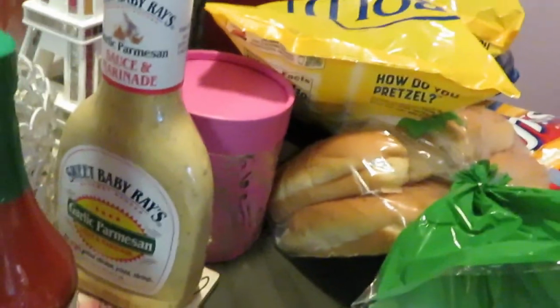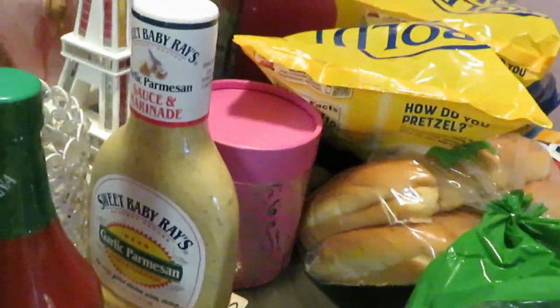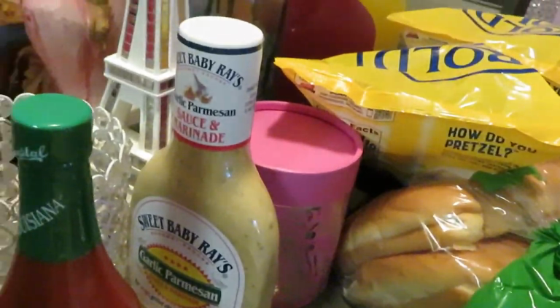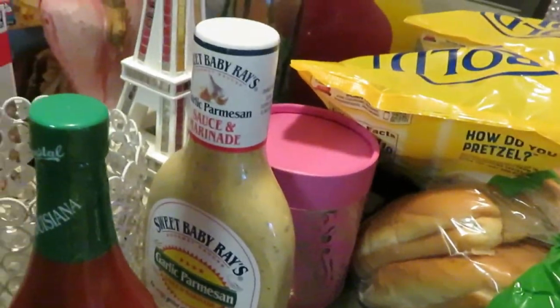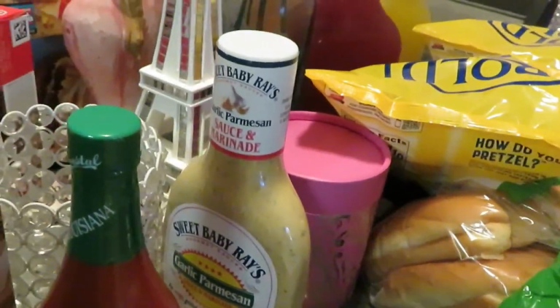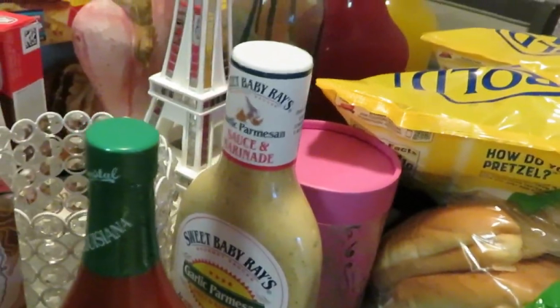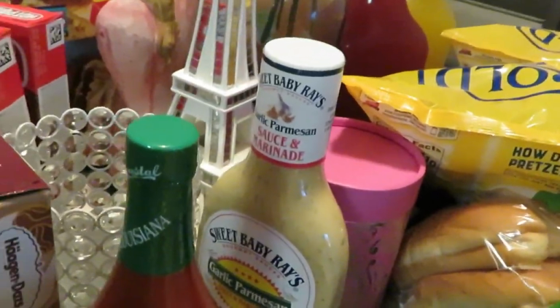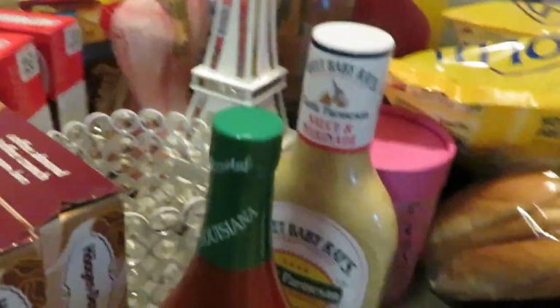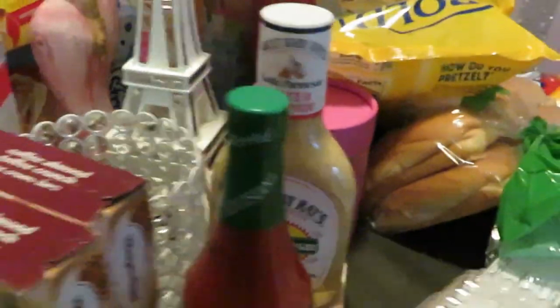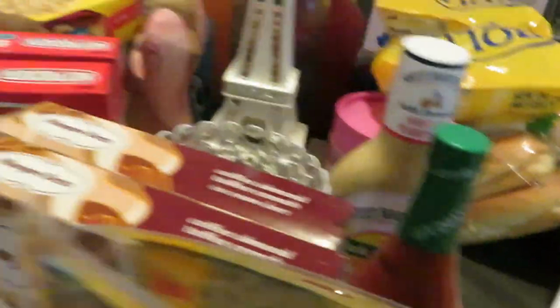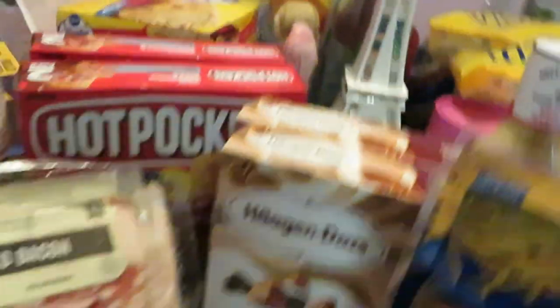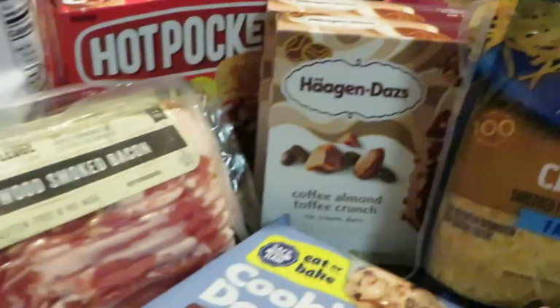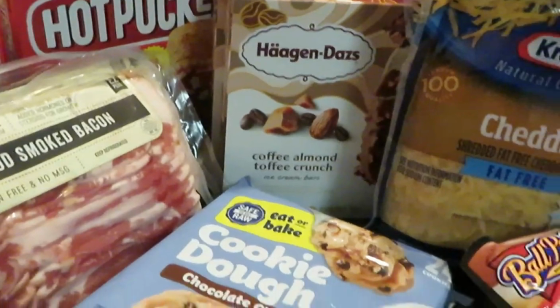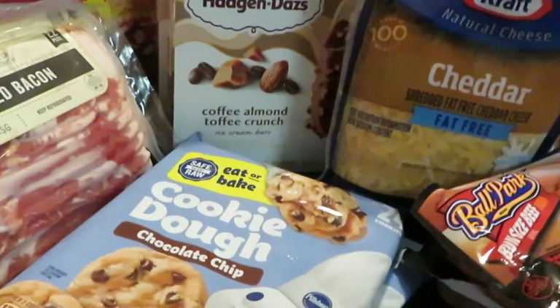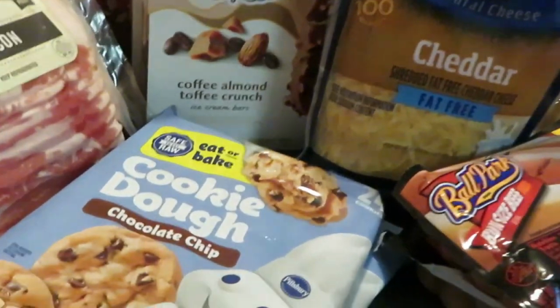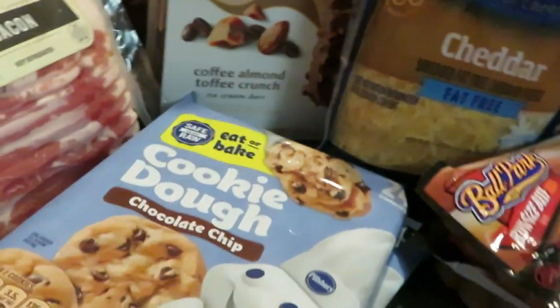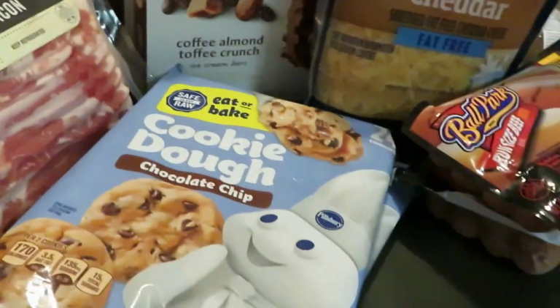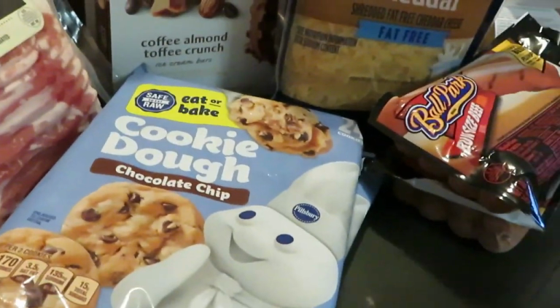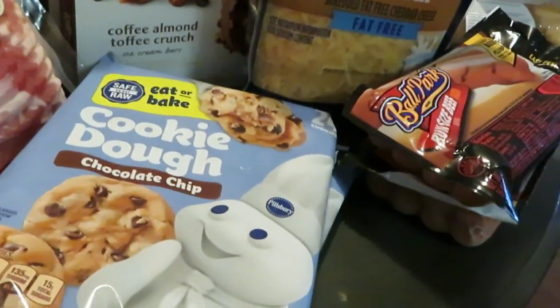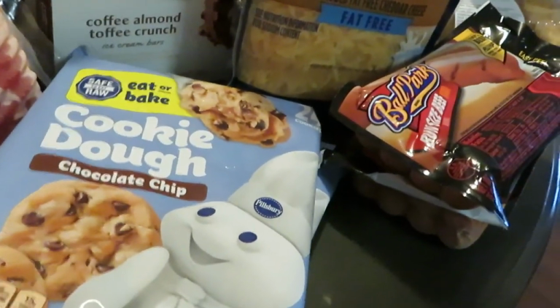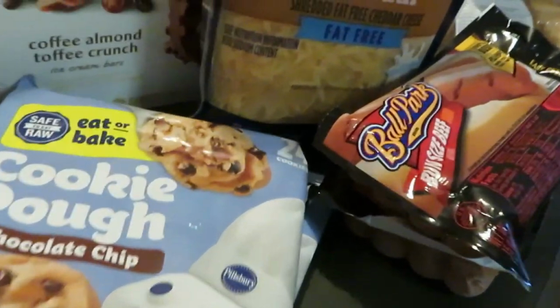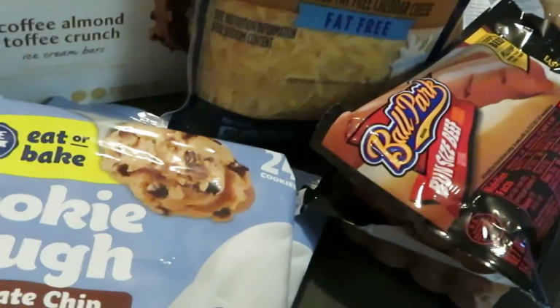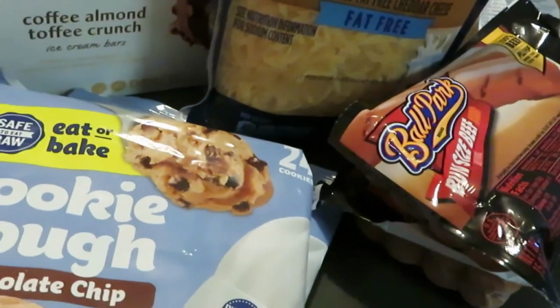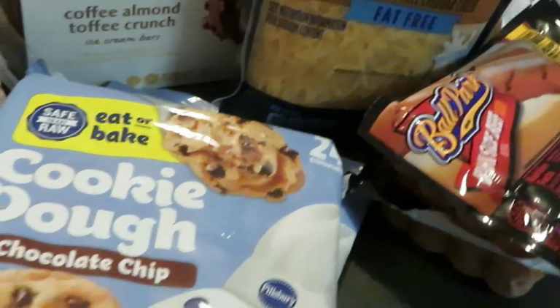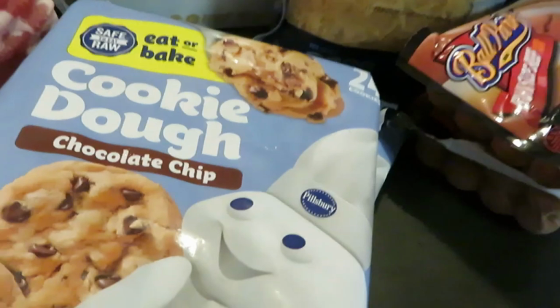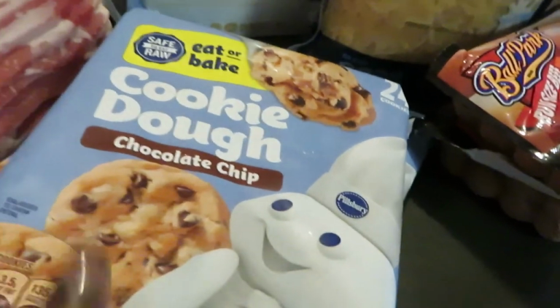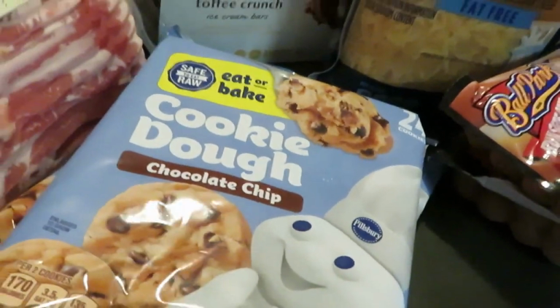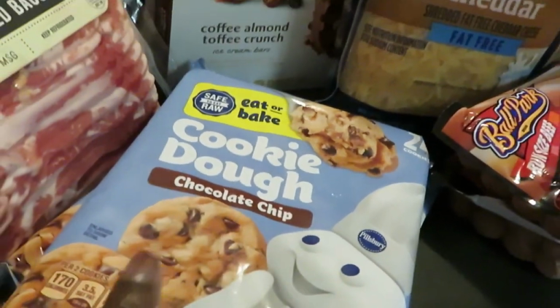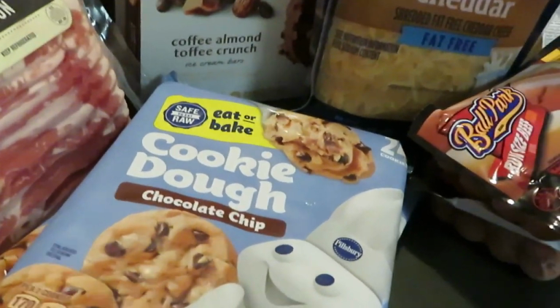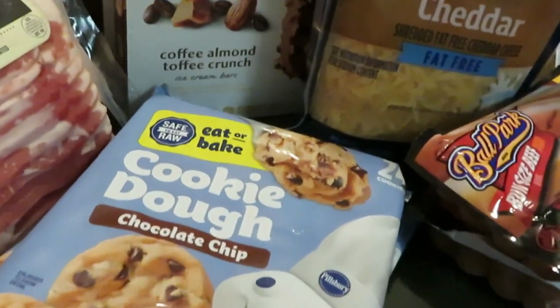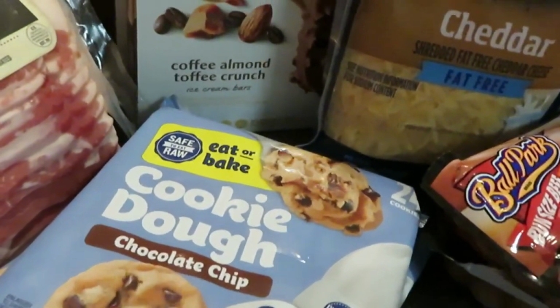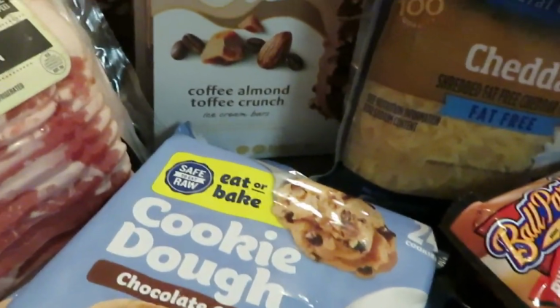We got some Louisiana Crystal hot sauce — gotta be the Crystal. We've got some Sweet Baby Ray's garlic parmesan sauce back there. We got some Pillsbury cookie dough — I got two packs of the small cookies, and we did have a Publix digital coupon for off on those.